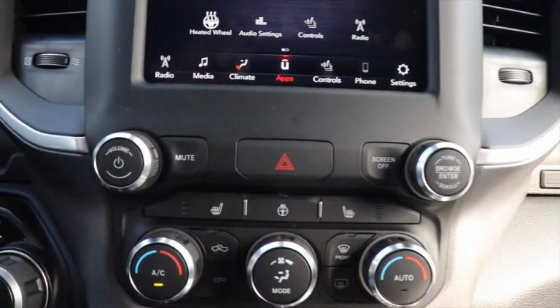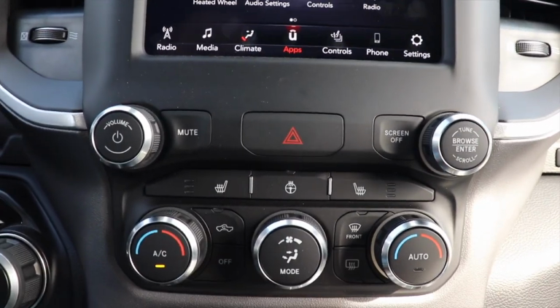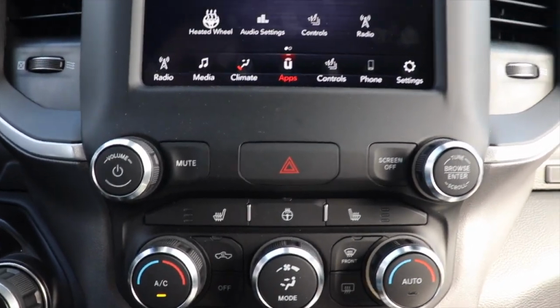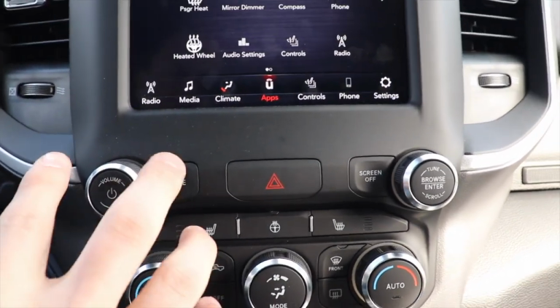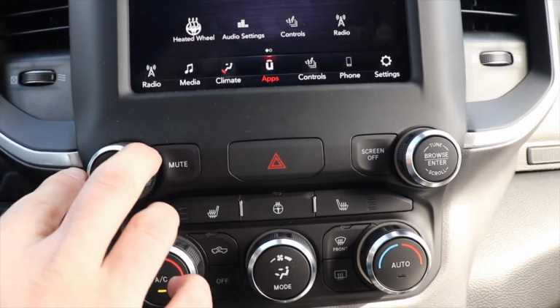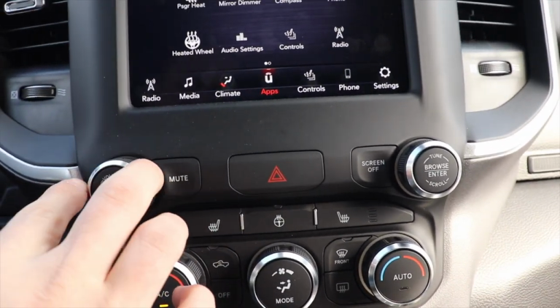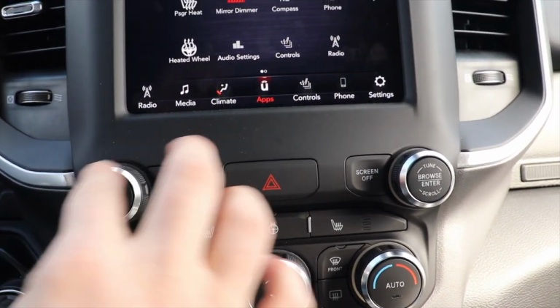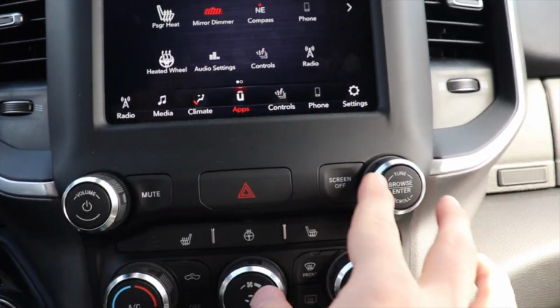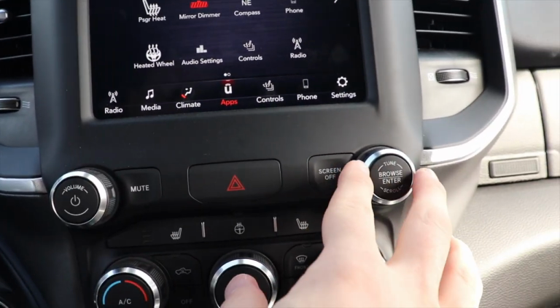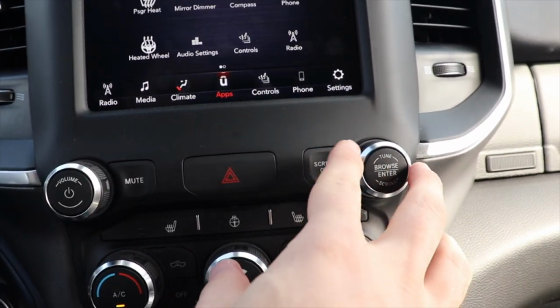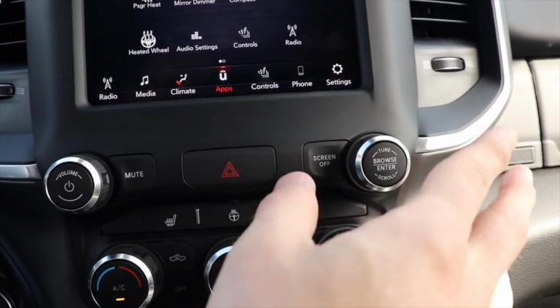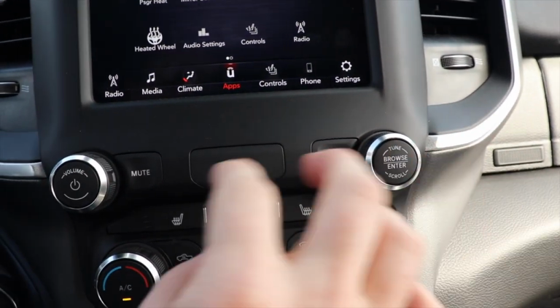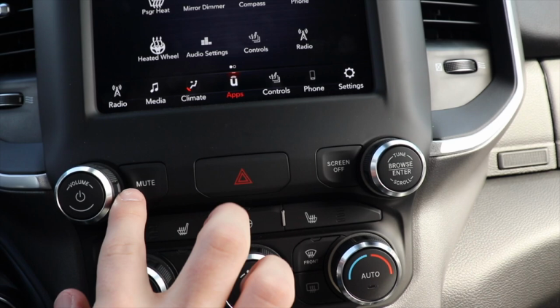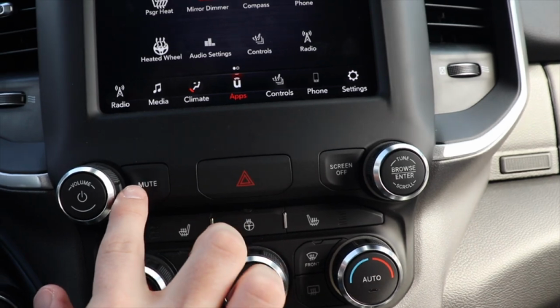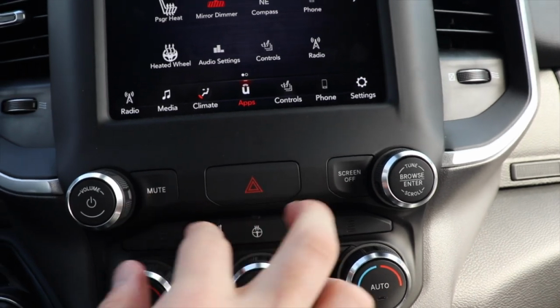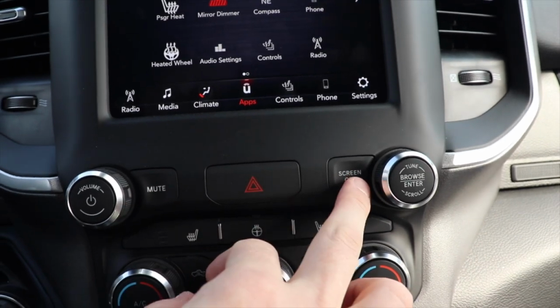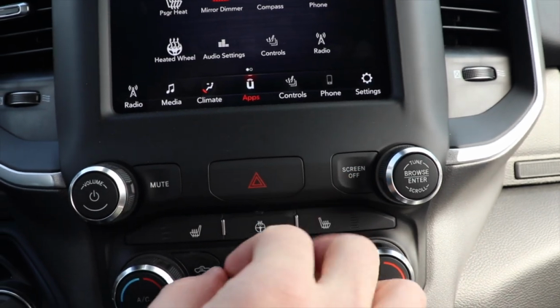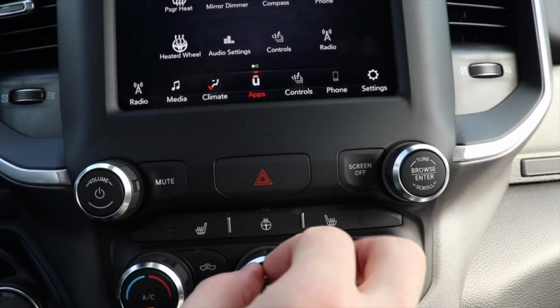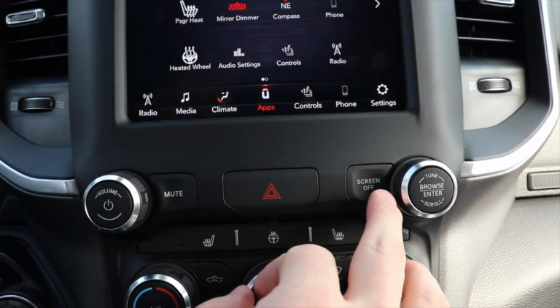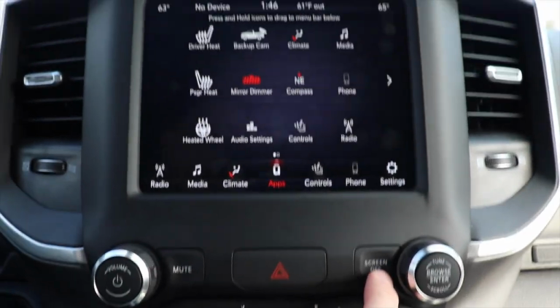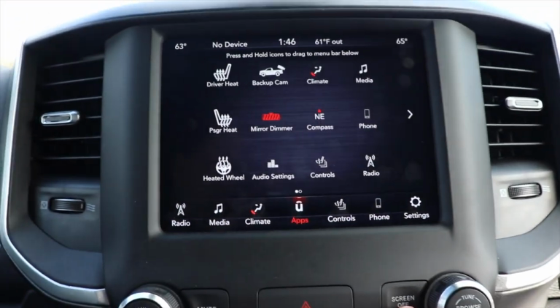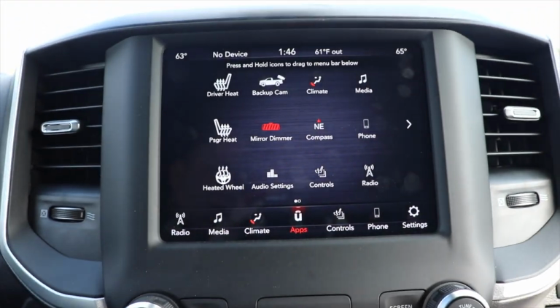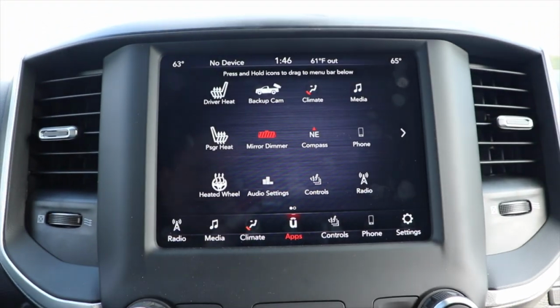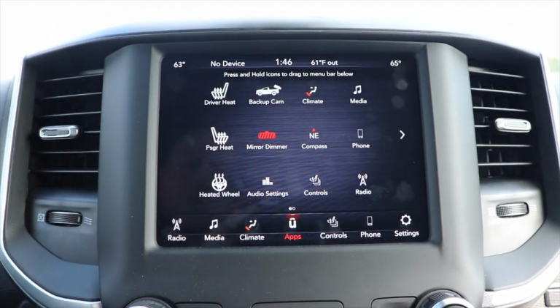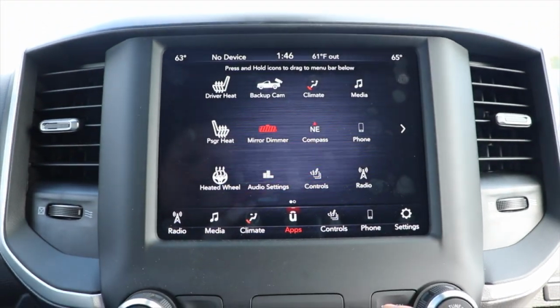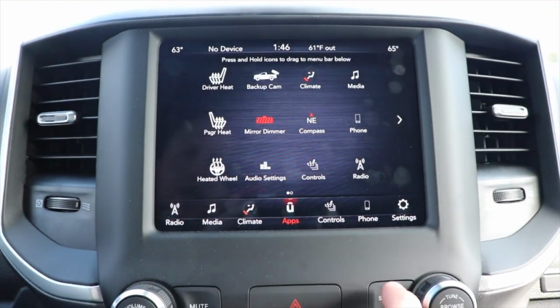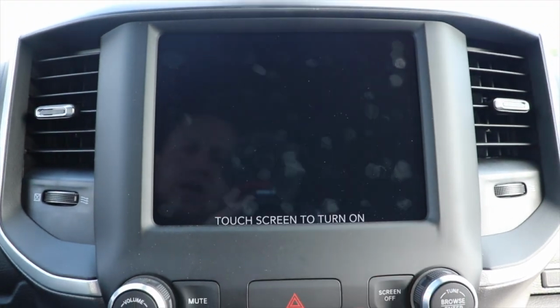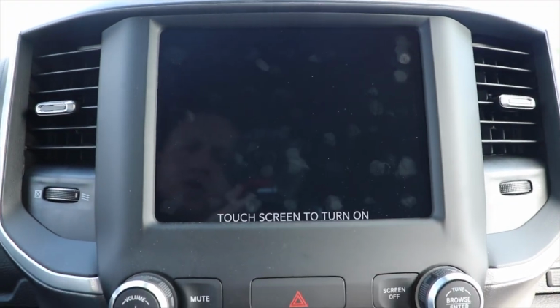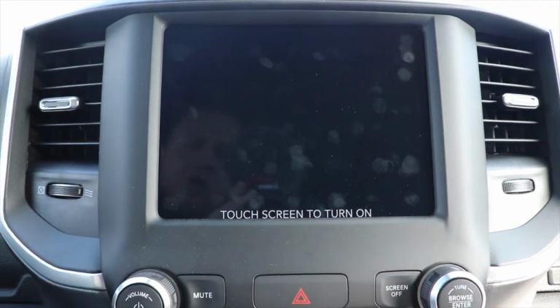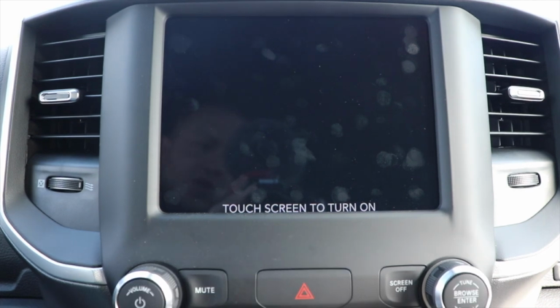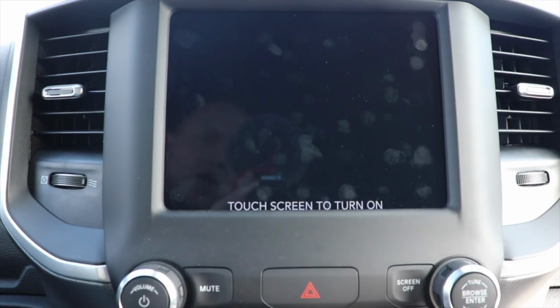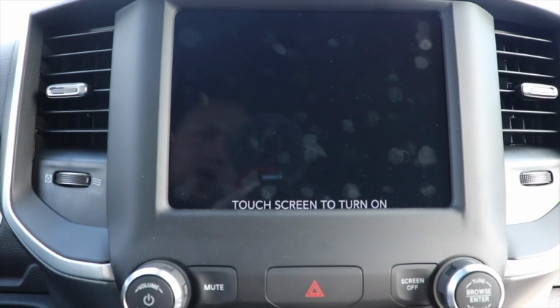Down here we have your physical volume knob and tune knob, as well as your mute button and your screen off button. If the screen is a little bit too bright at night, you can push the screen off button.